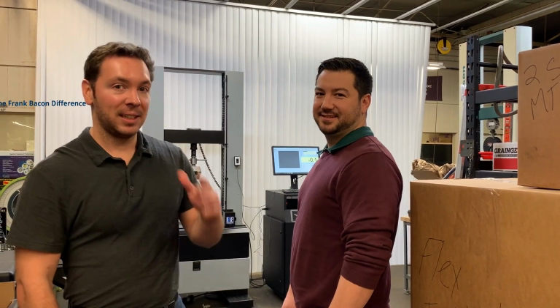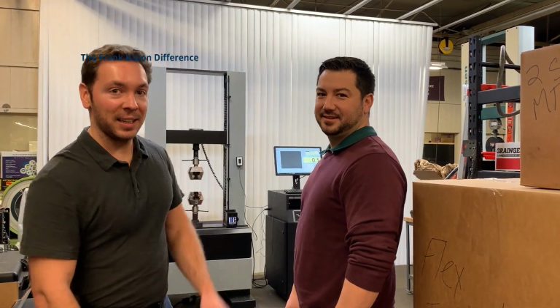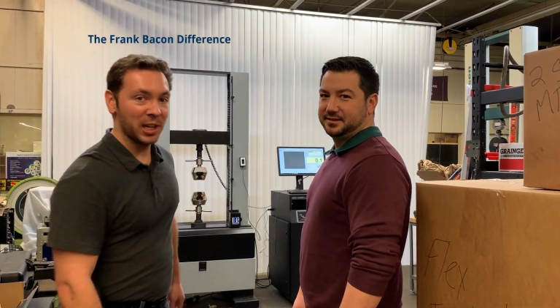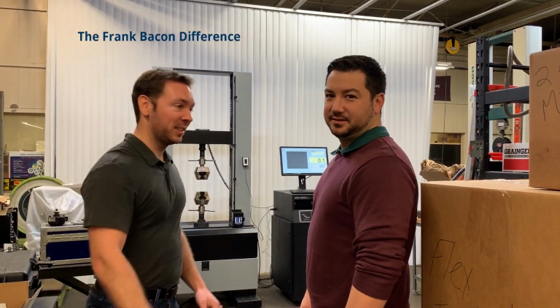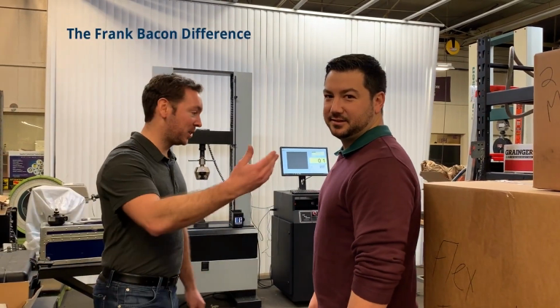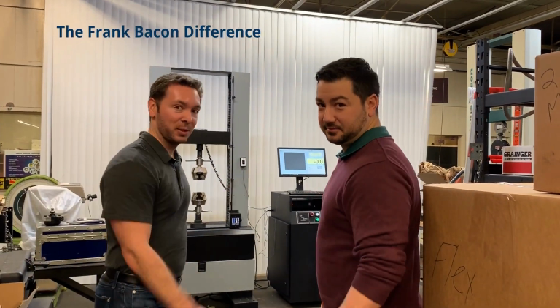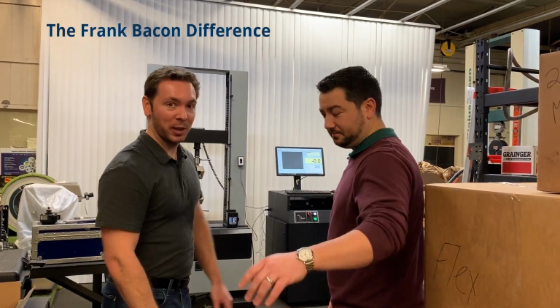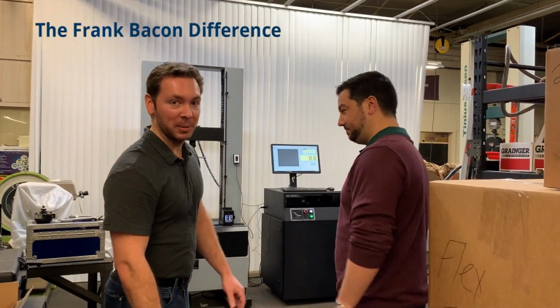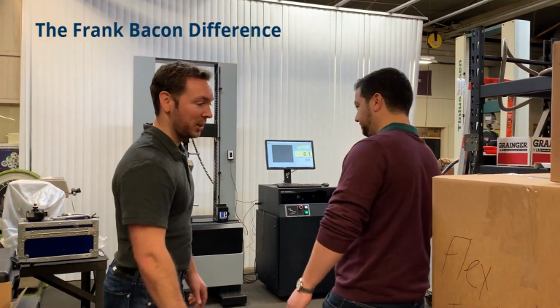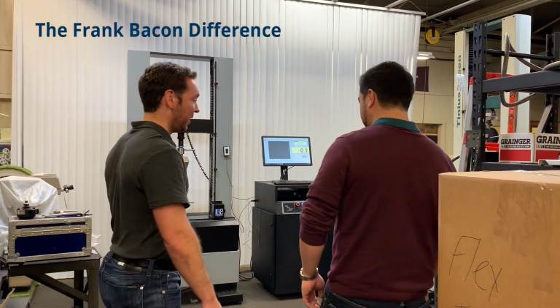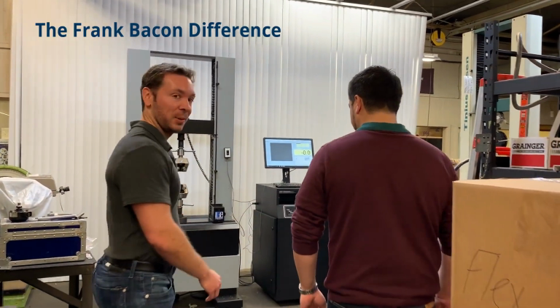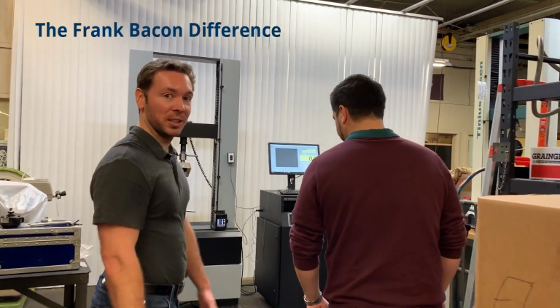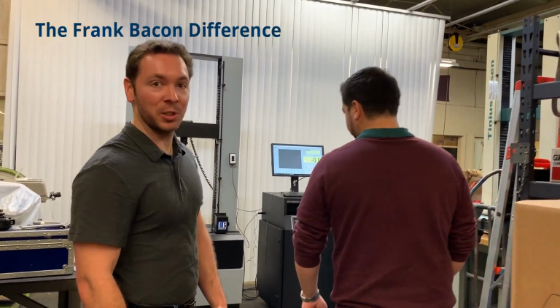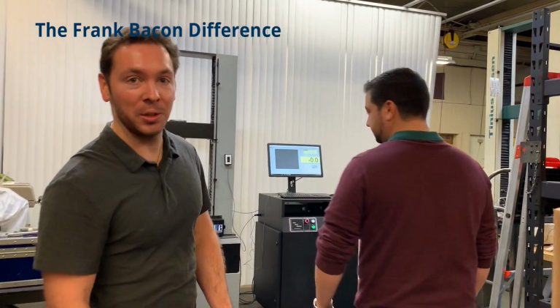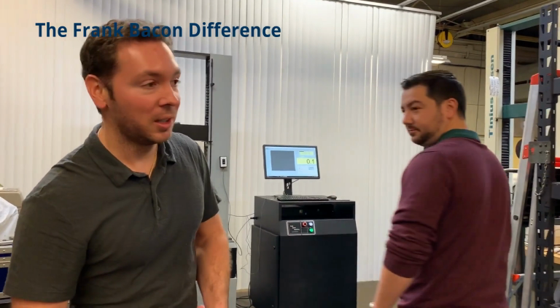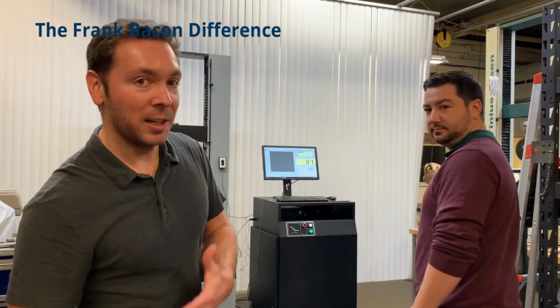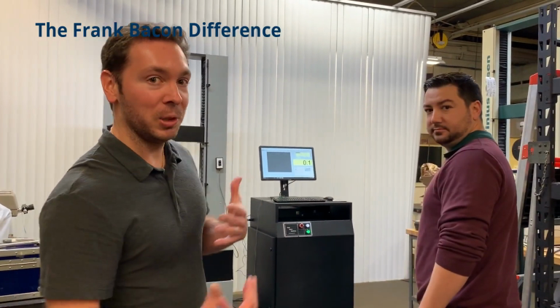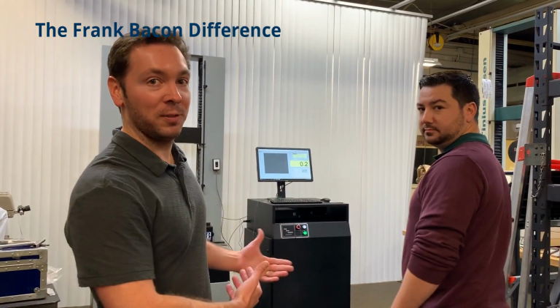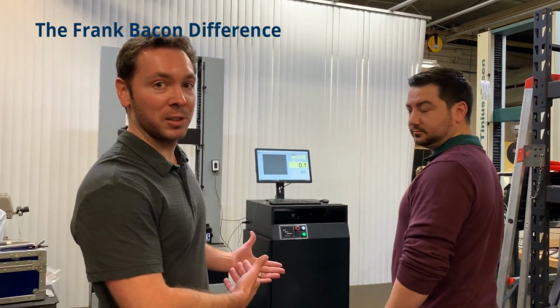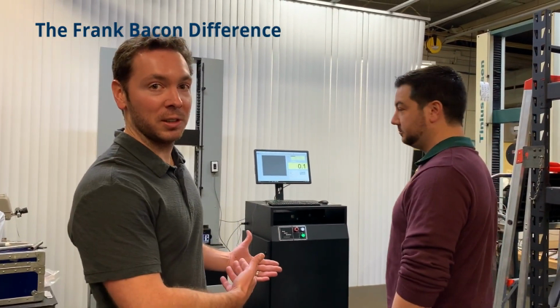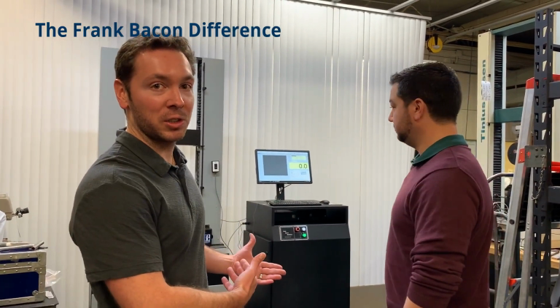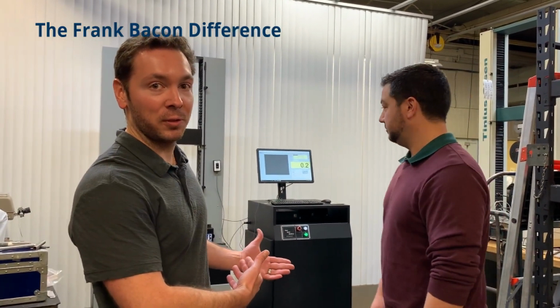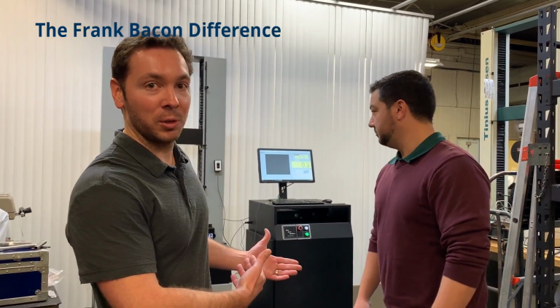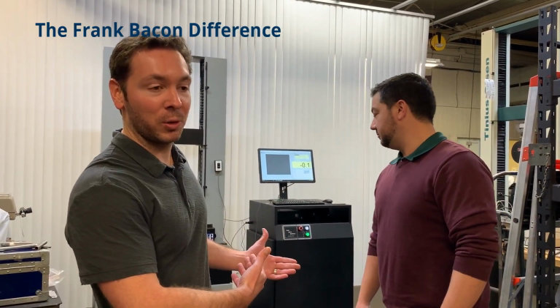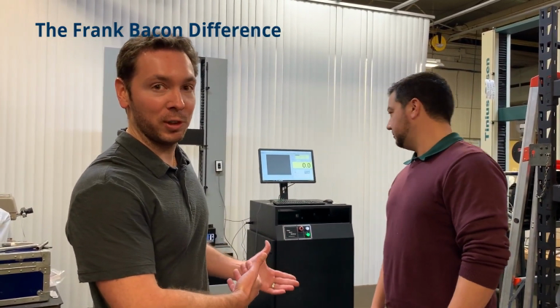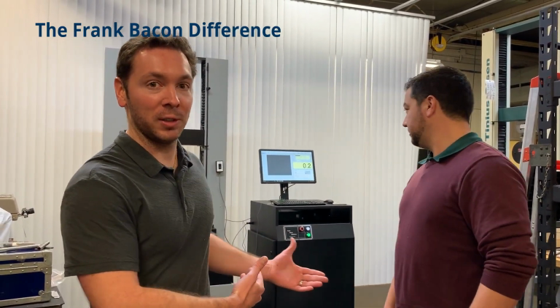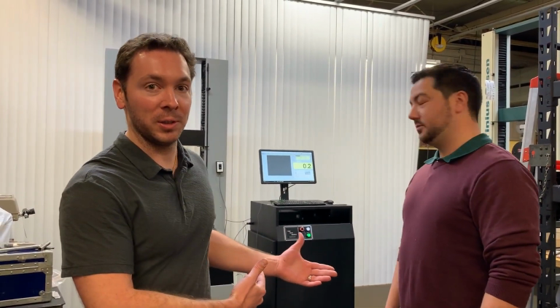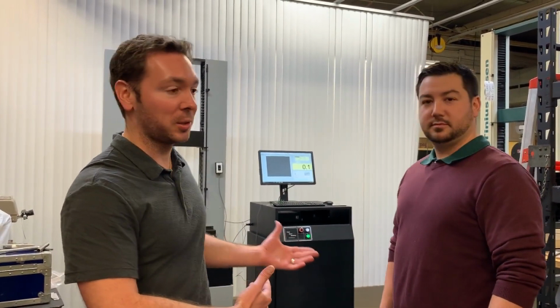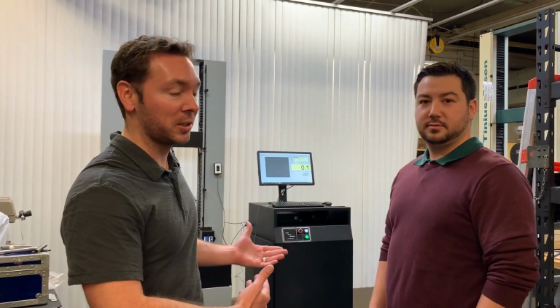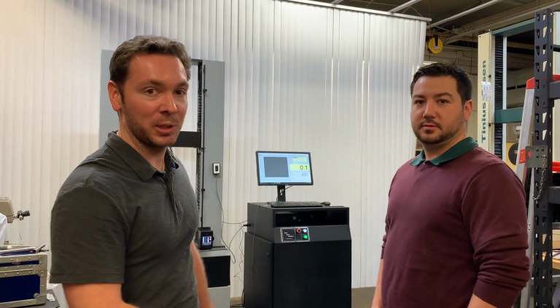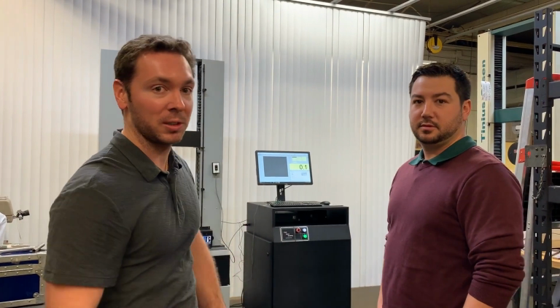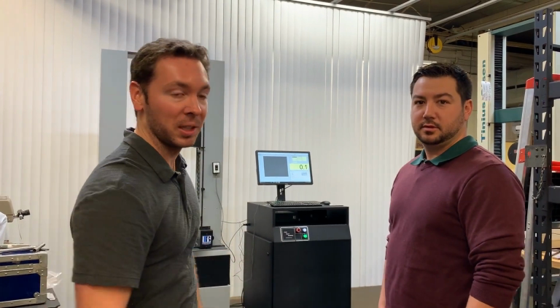Hi, I'm John. This is Jeff with Frank Bacon Machinery, and we're going to show you a newly finished Instron 4204 50 kilonewton tensile tester that we just completed.